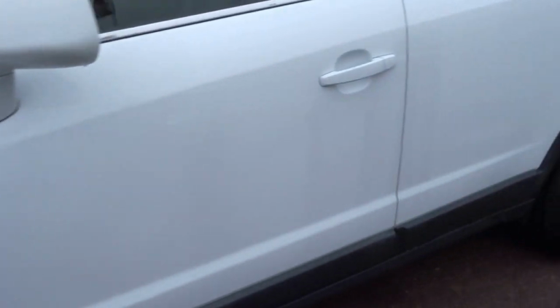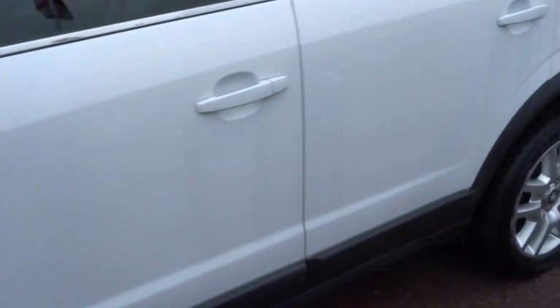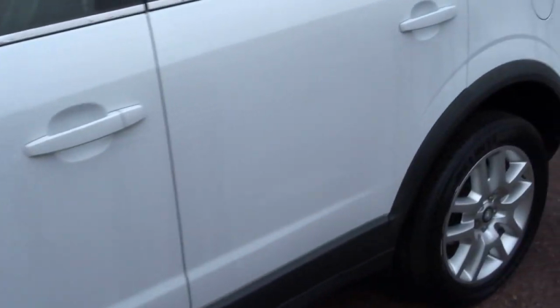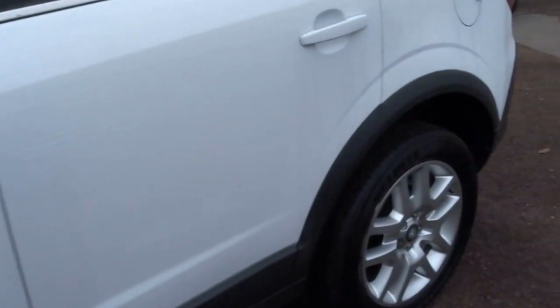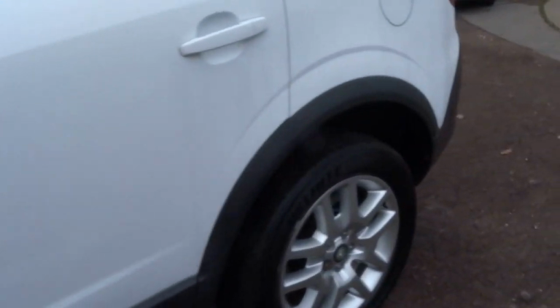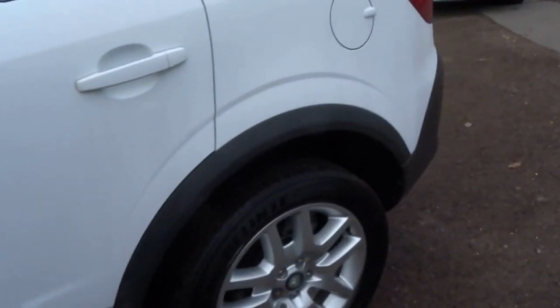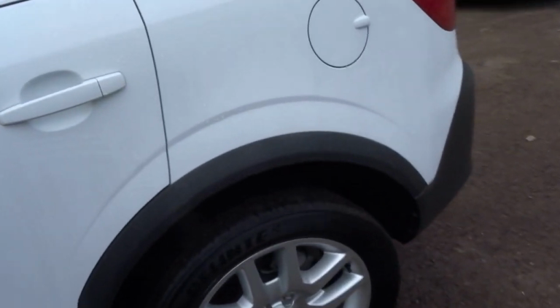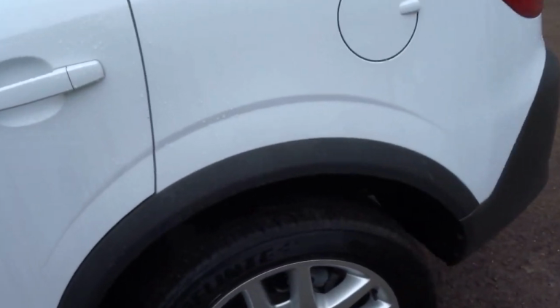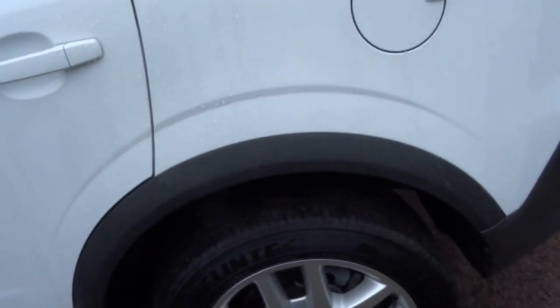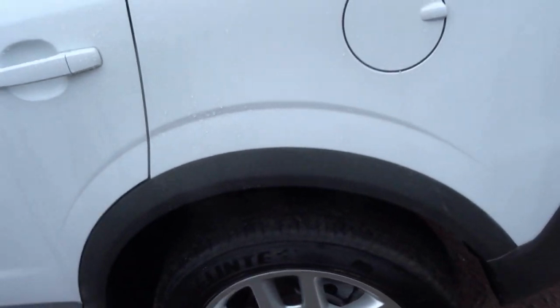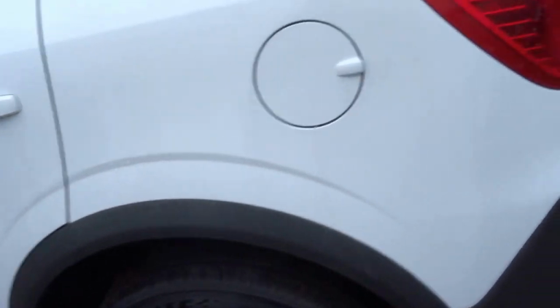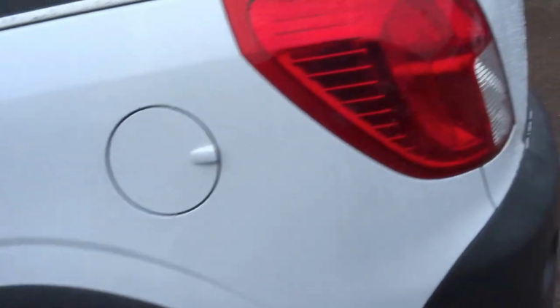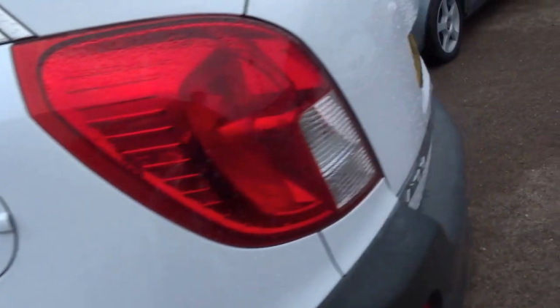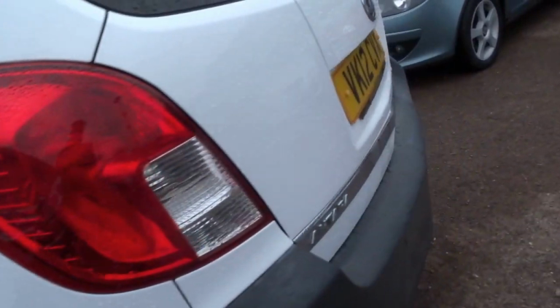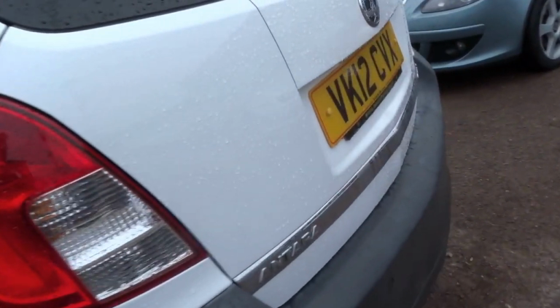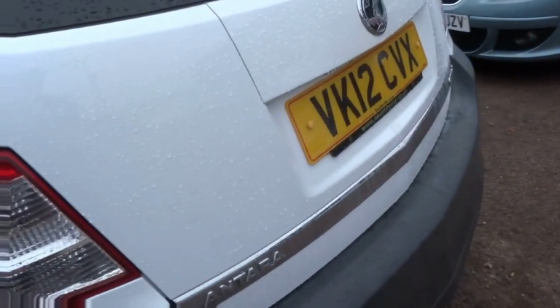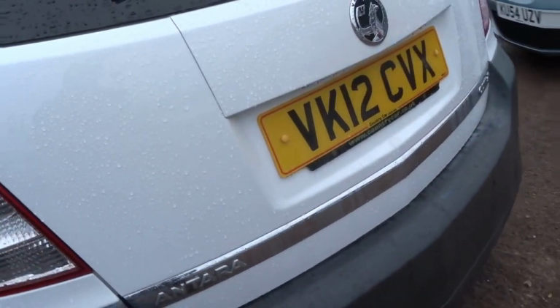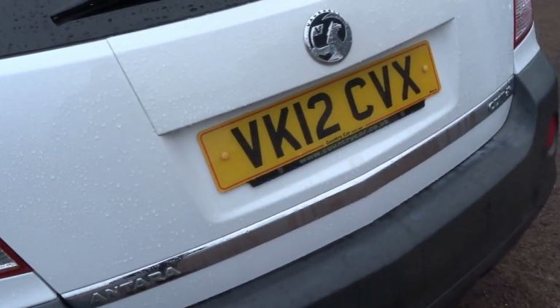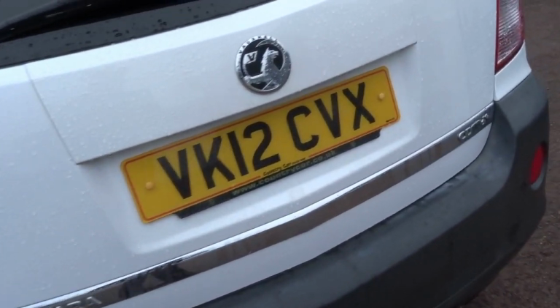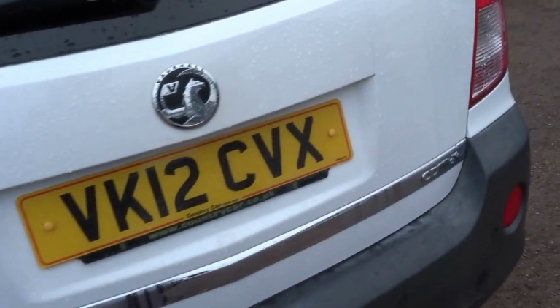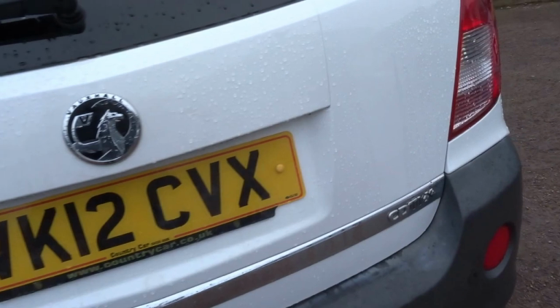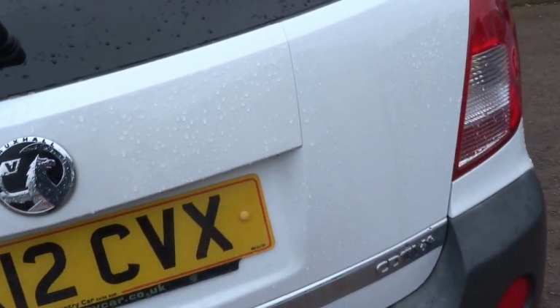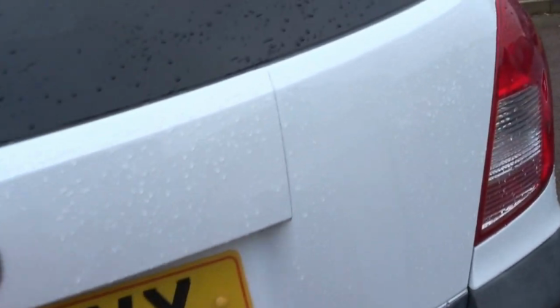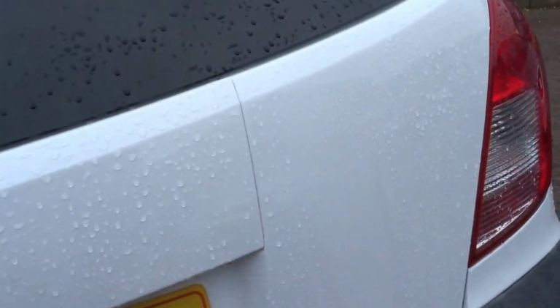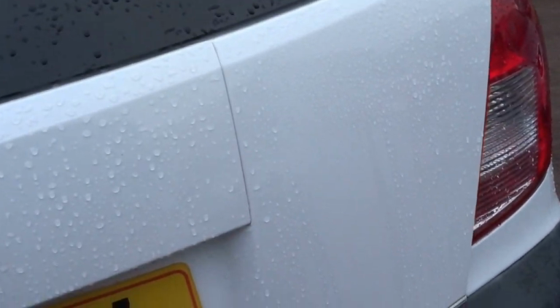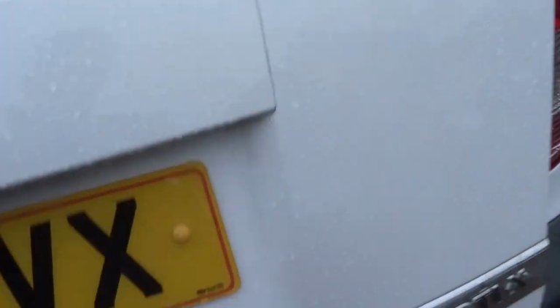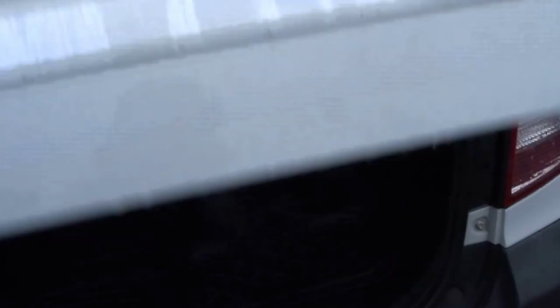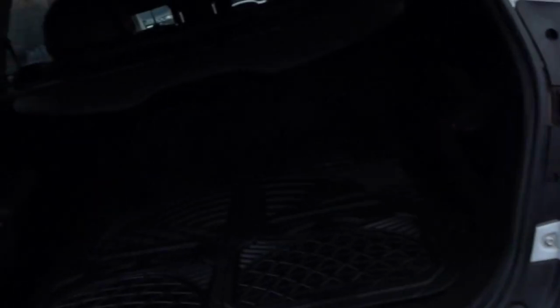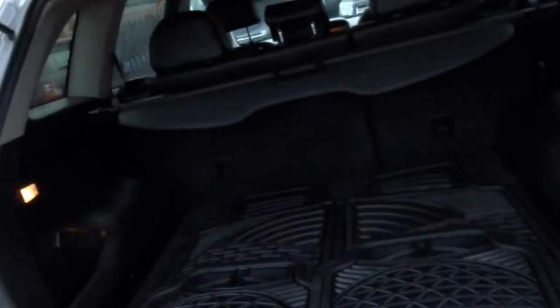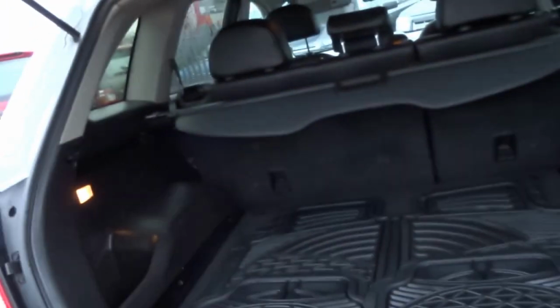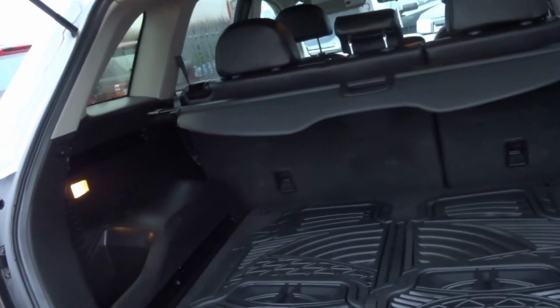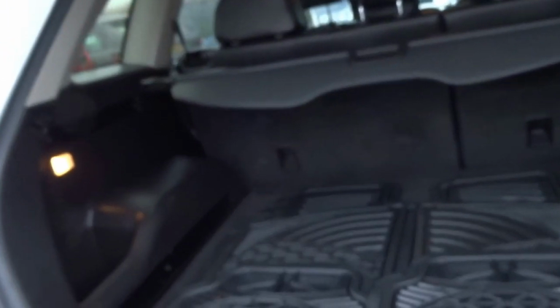Lovely white Vauxhall 4x4. It's got four great tyres on it. It's actually an Antara two litre diesel, four-wheel drive — perfect for days like today in the ice.